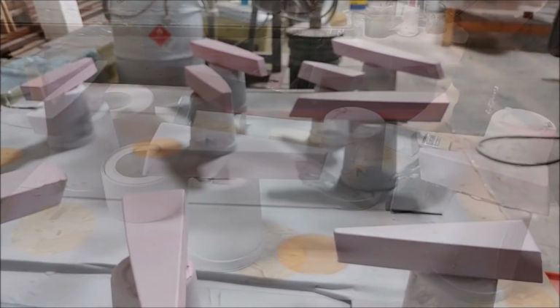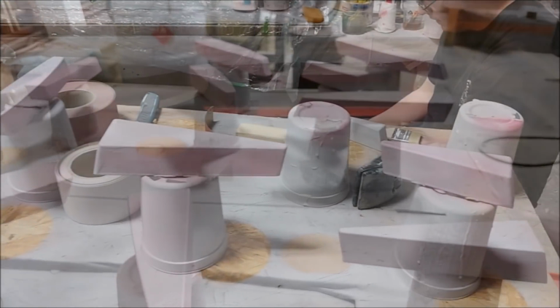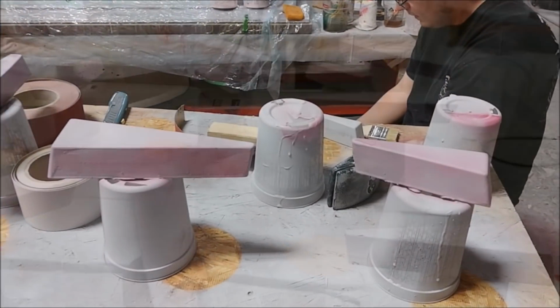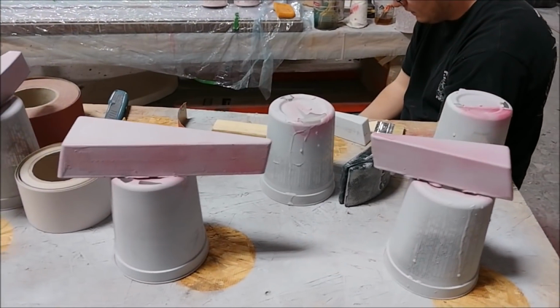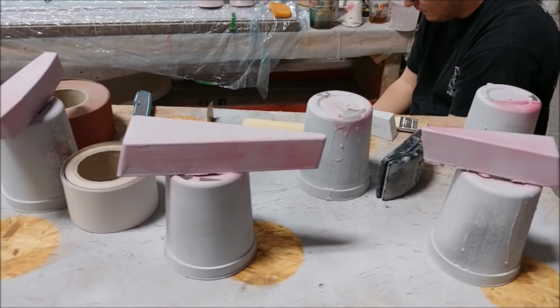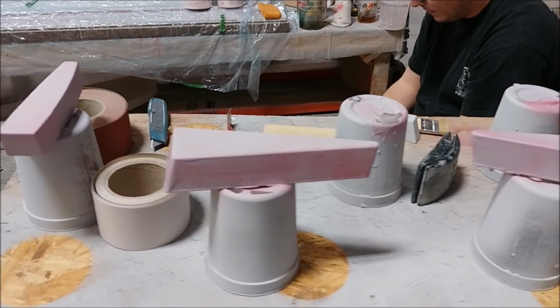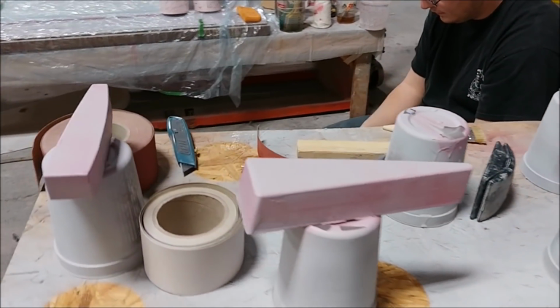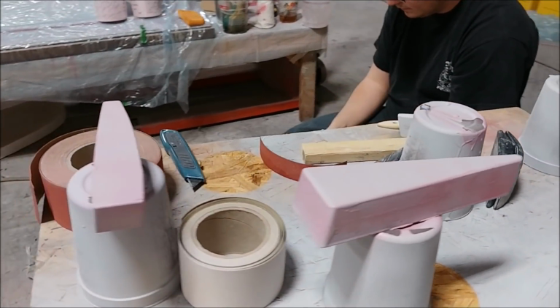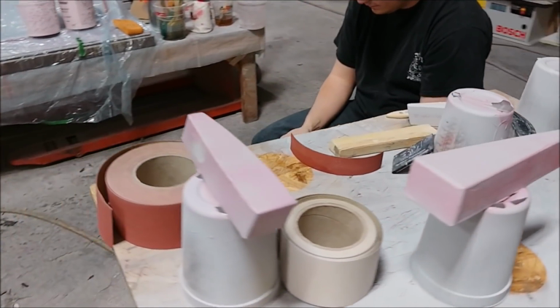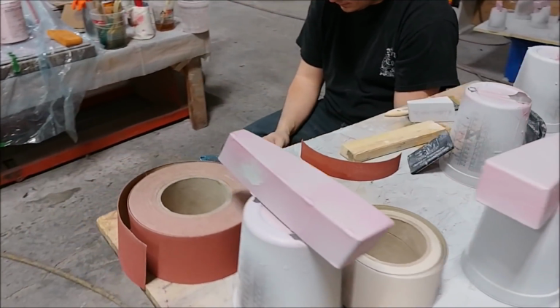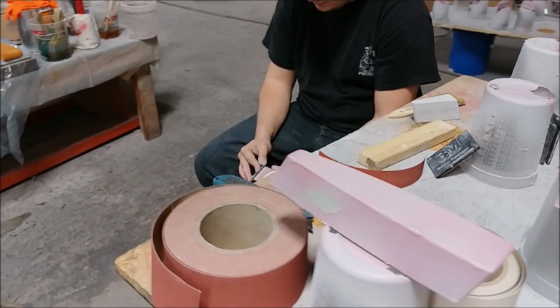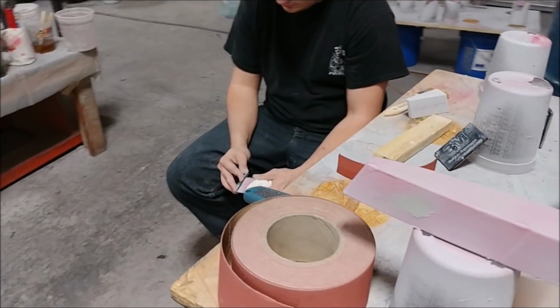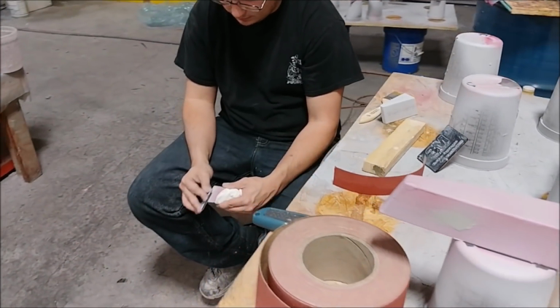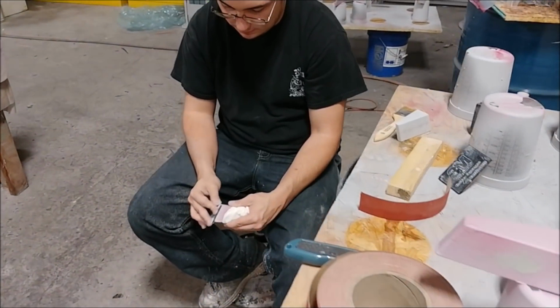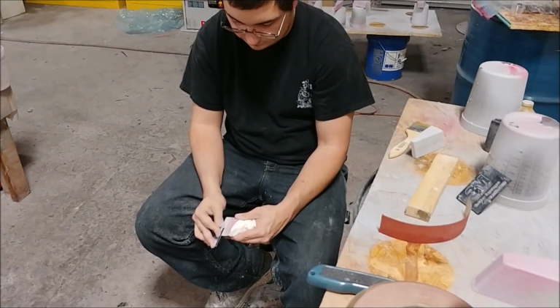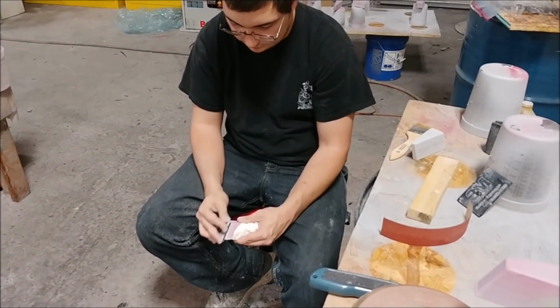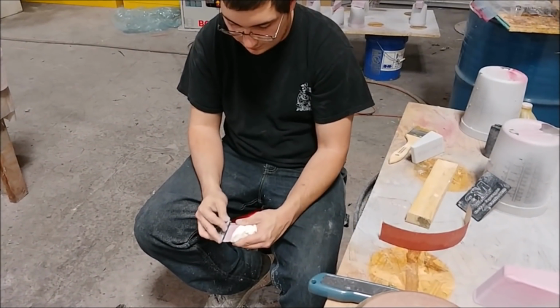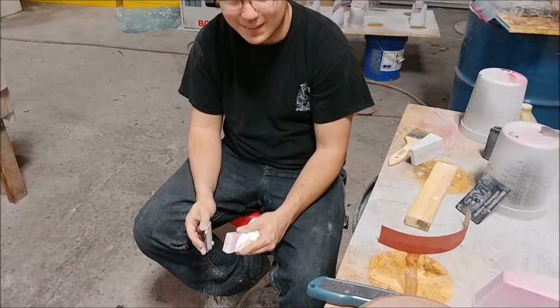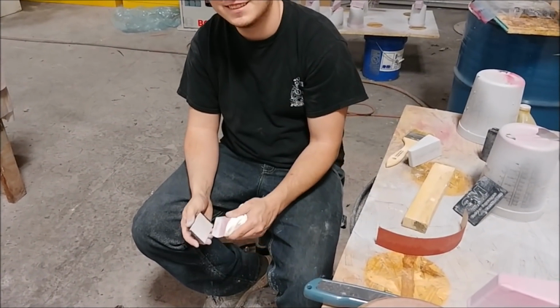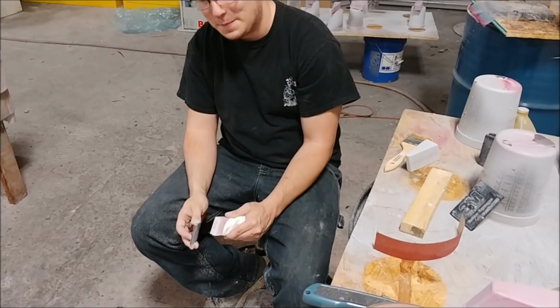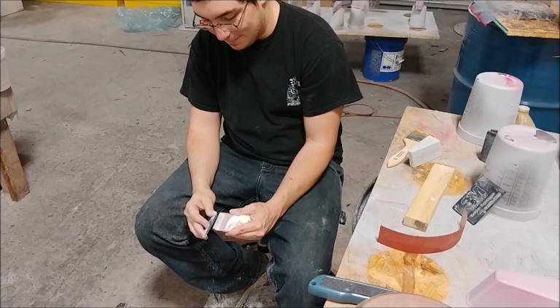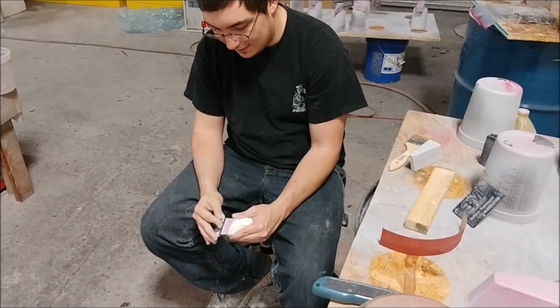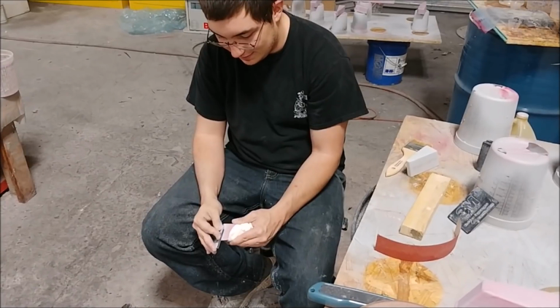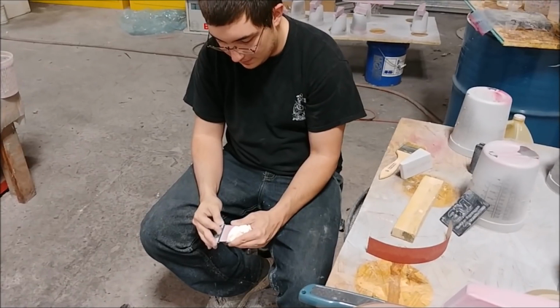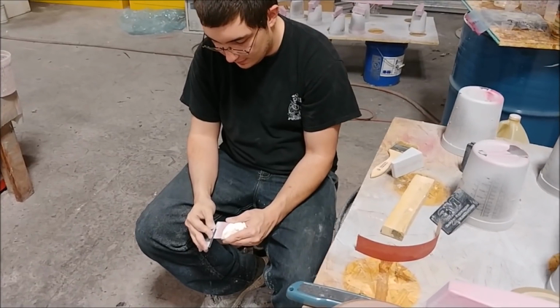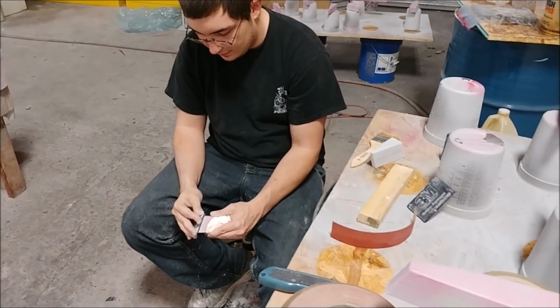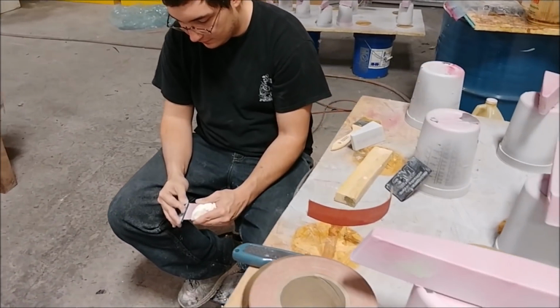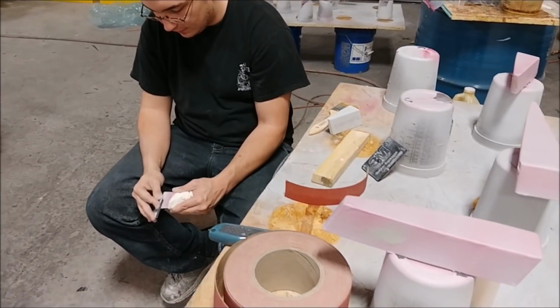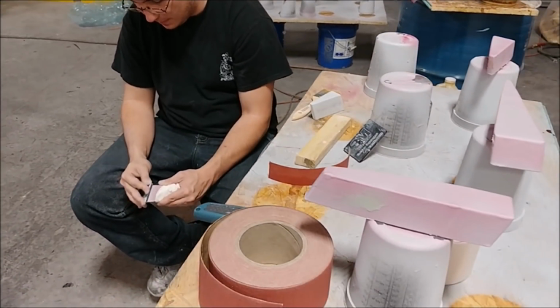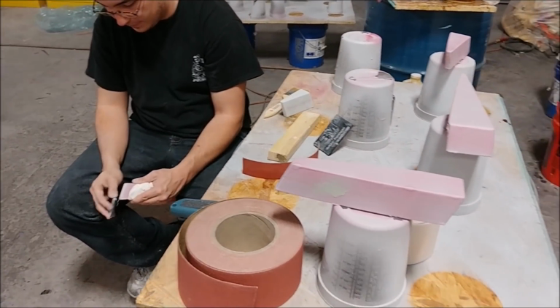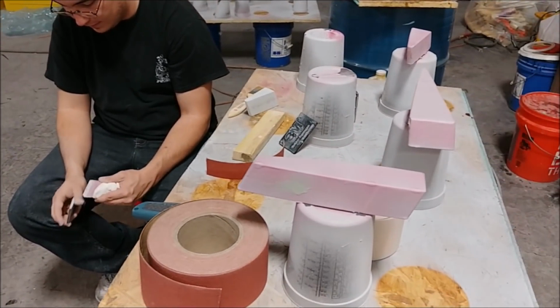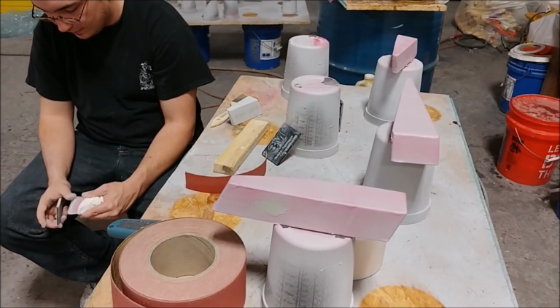Here's Zach enjoying a quiet Friday afternoon, sitting comfortably and slowly working on sanding through those different ribs. It won't be long before those are all done and ready for their next round of primer.